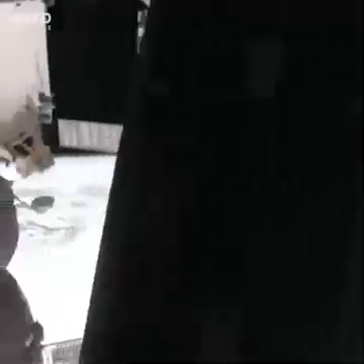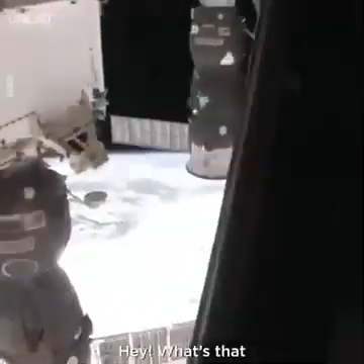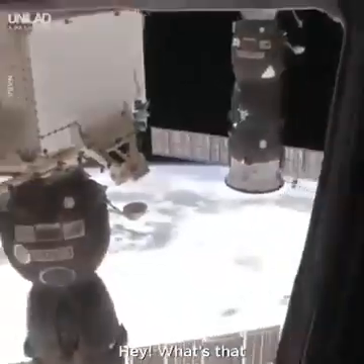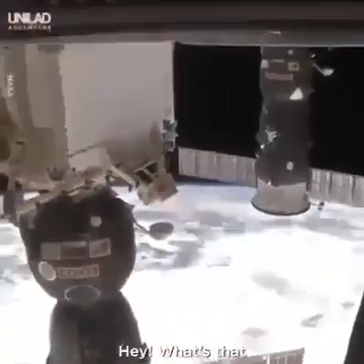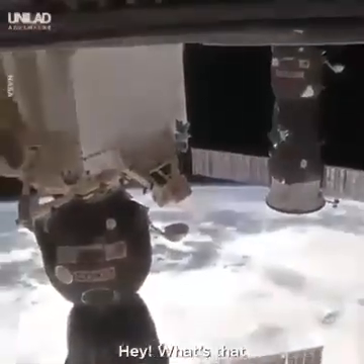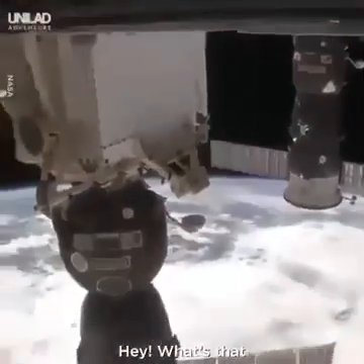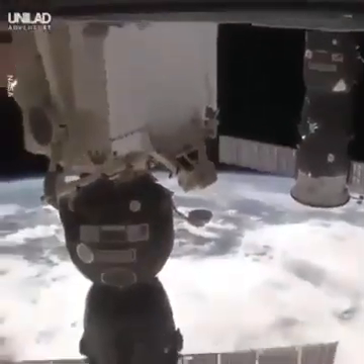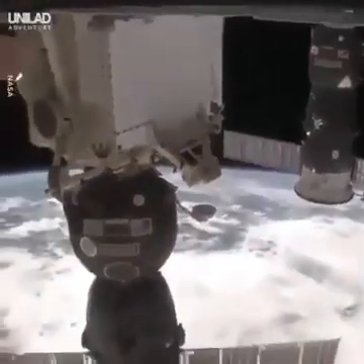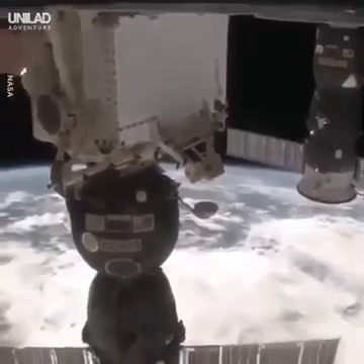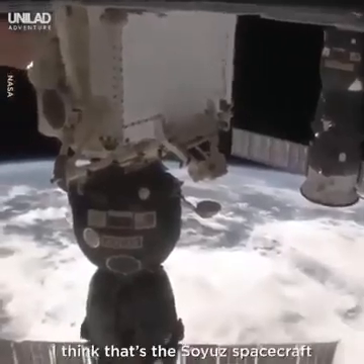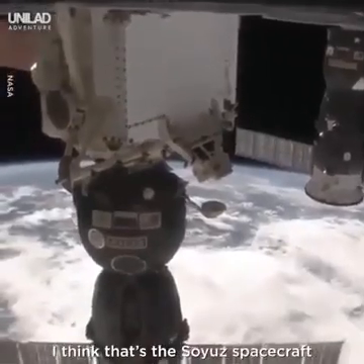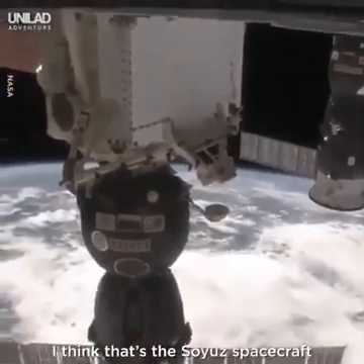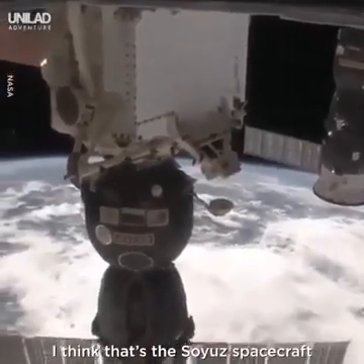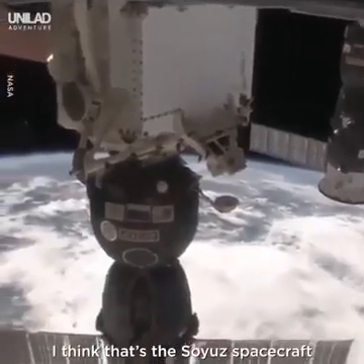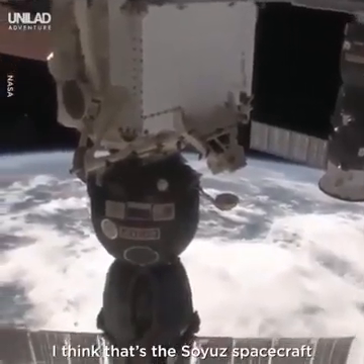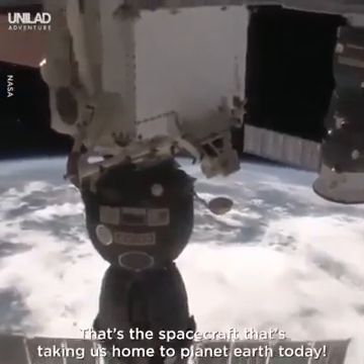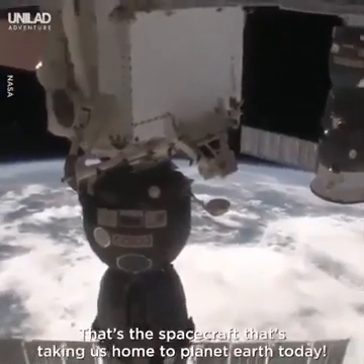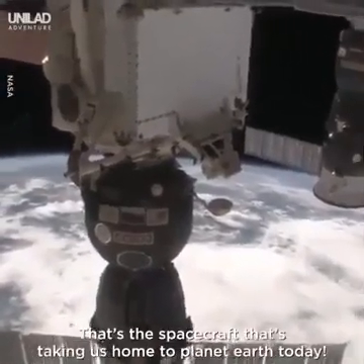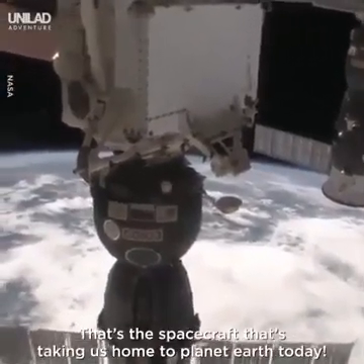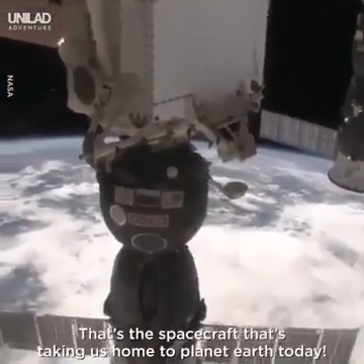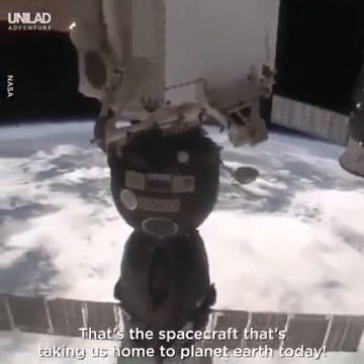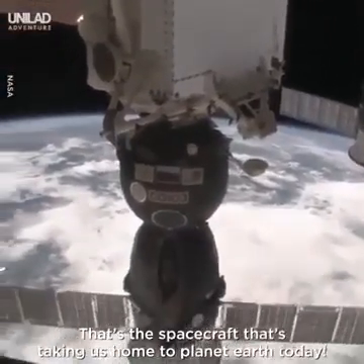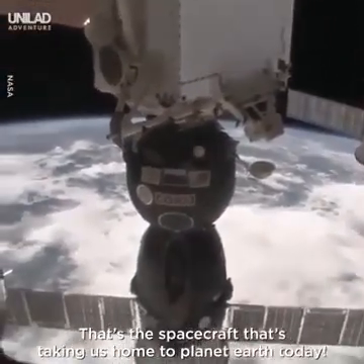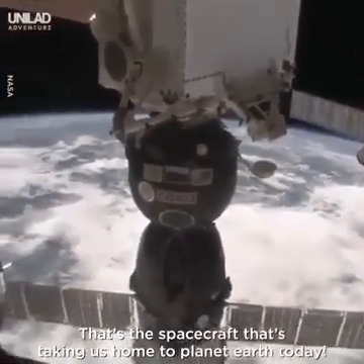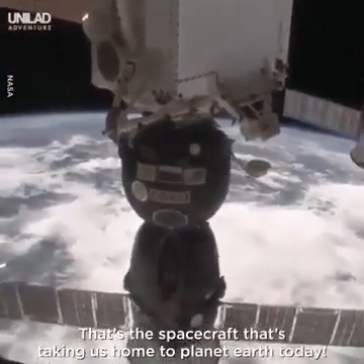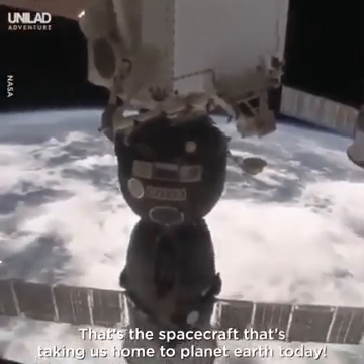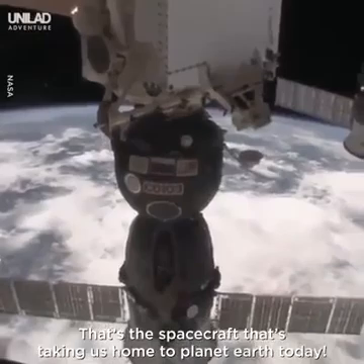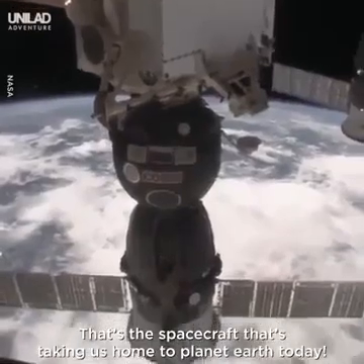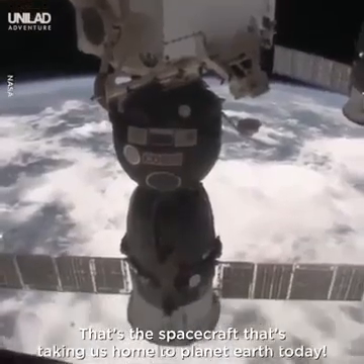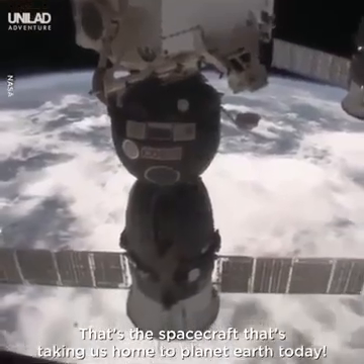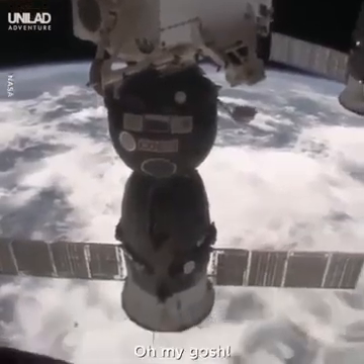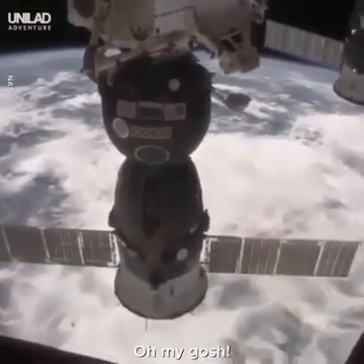Hey, what's that? I think that's a Soyuz spacecraft — that's the spacecraft that's taking us home to planet Earth today. Oh my gosh.